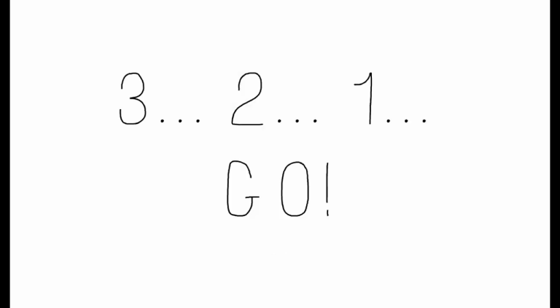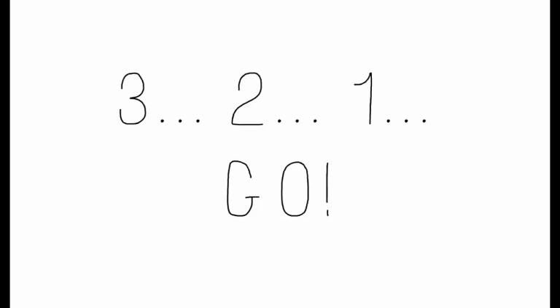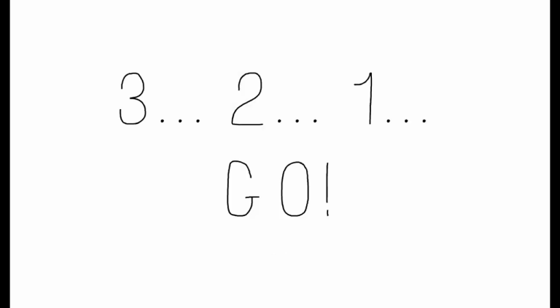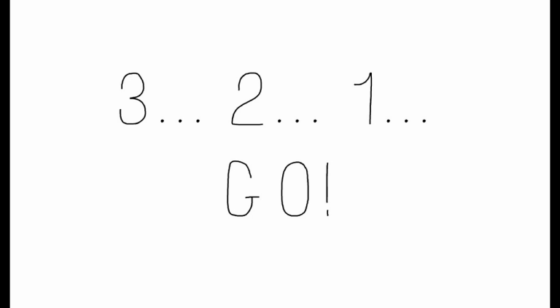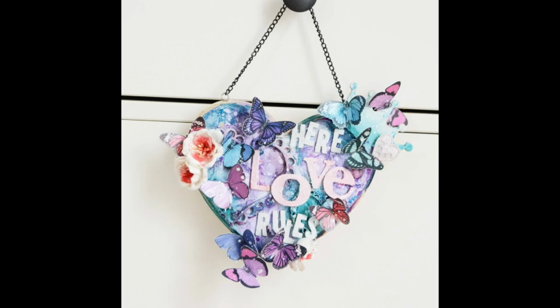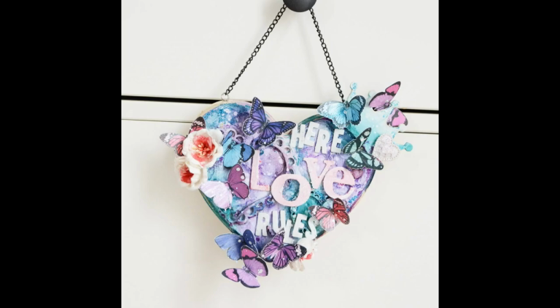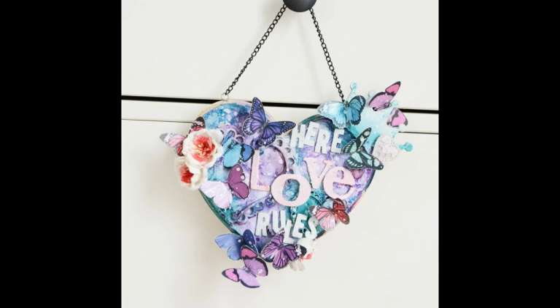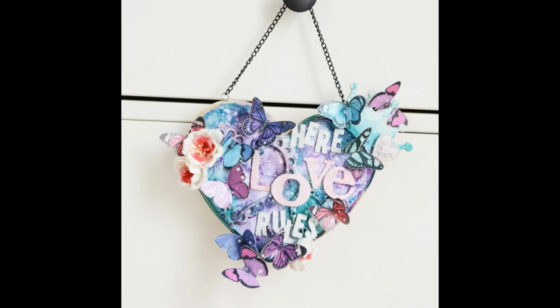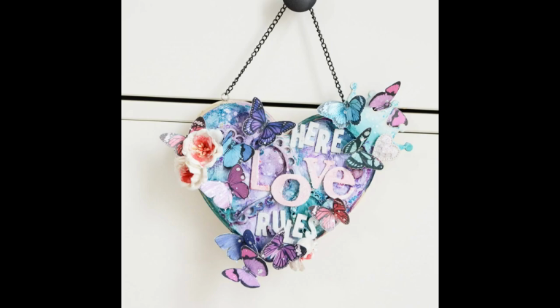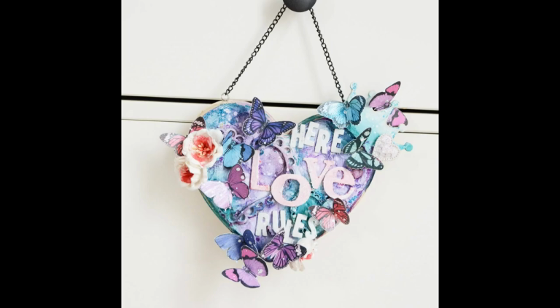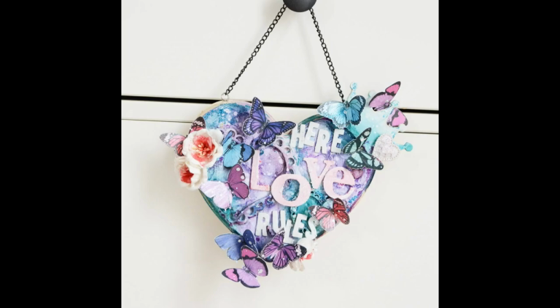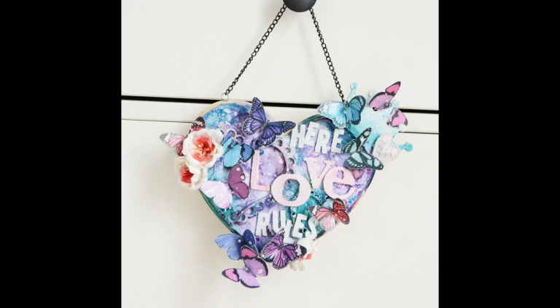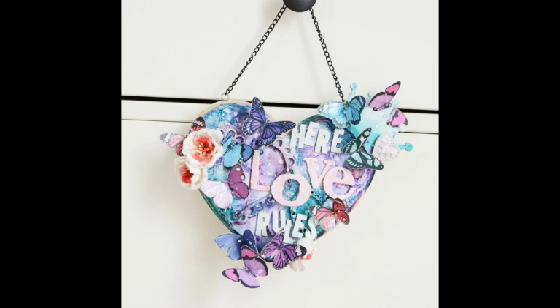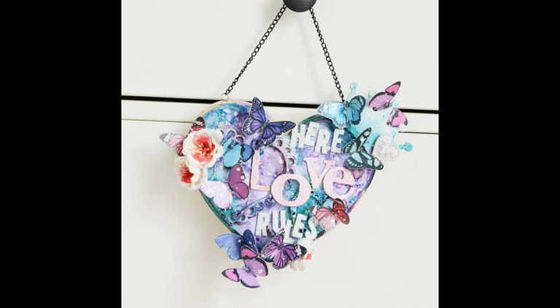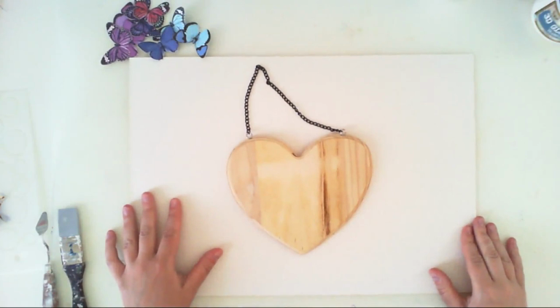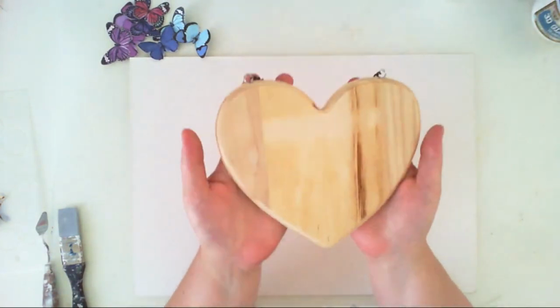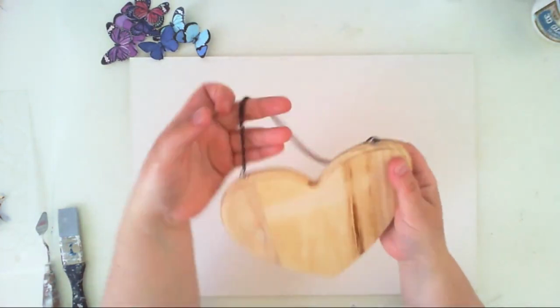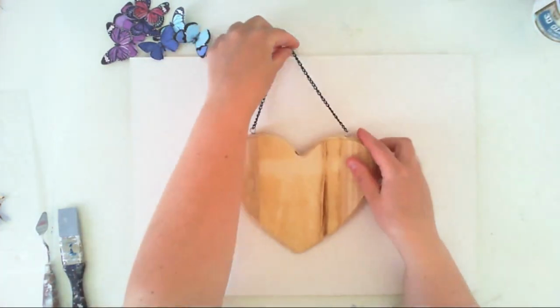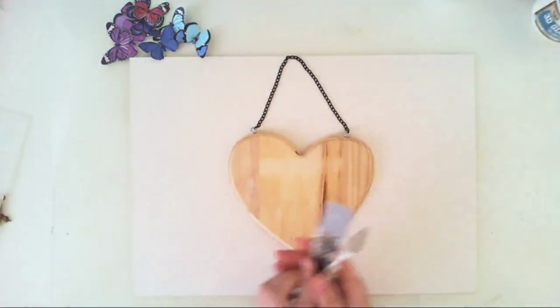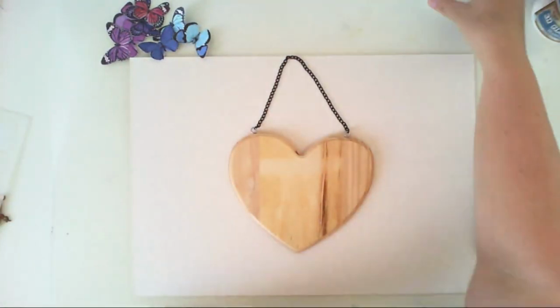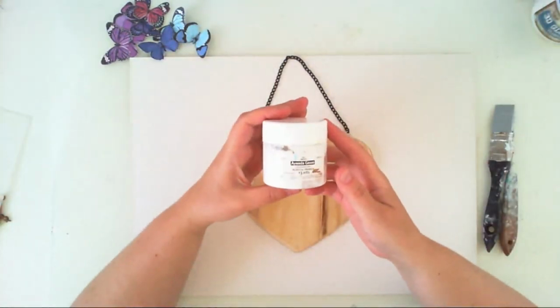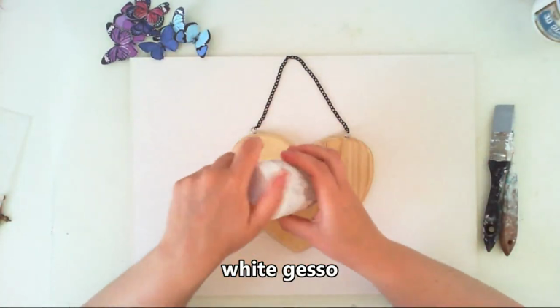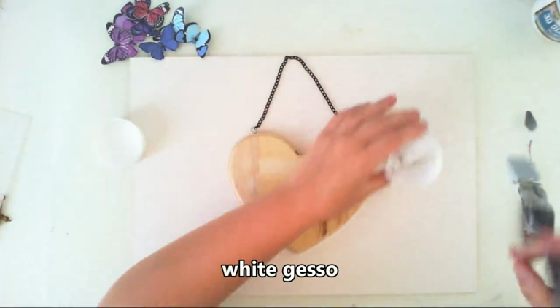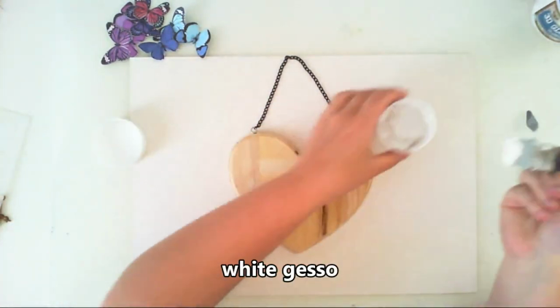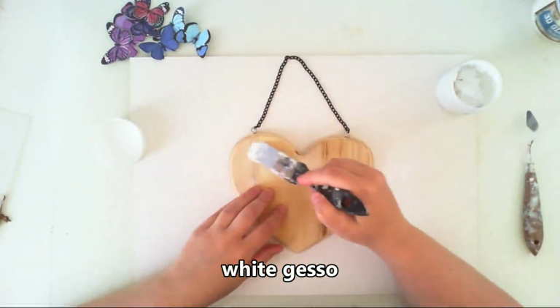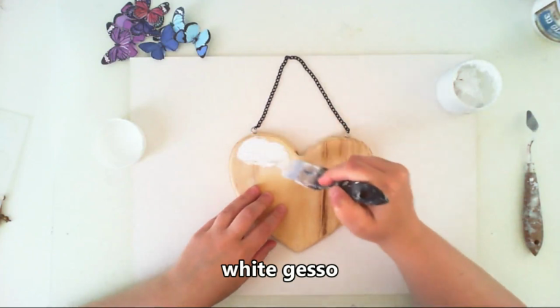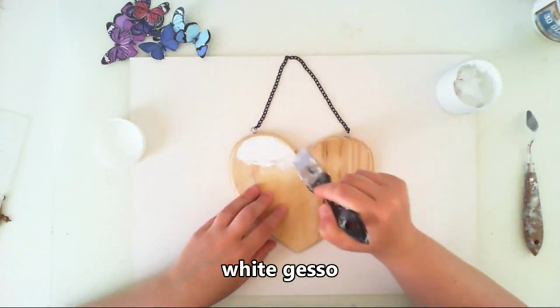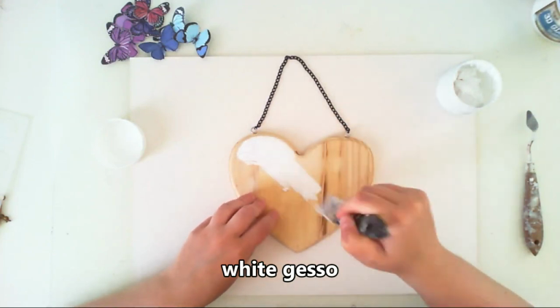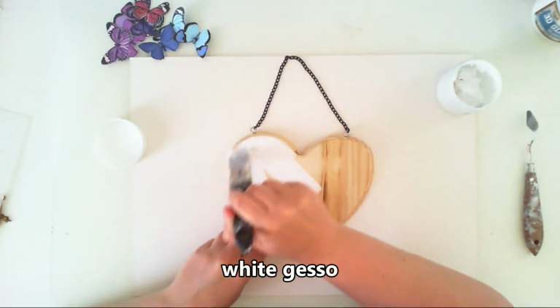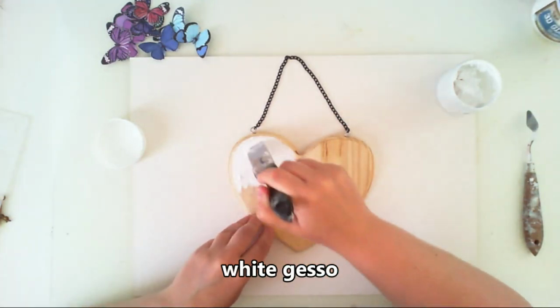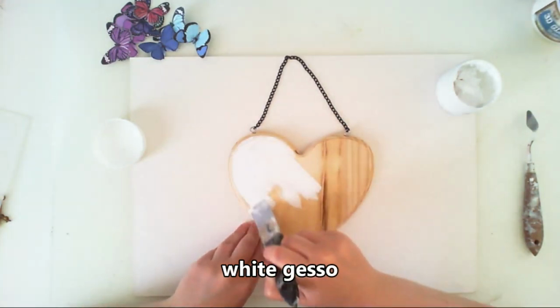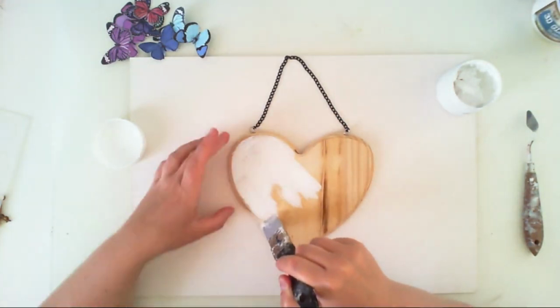Hello everyone, it's Anna here. Today I will show you how I made this heart — it's a pendant, and it's supposed to hang on the doors.